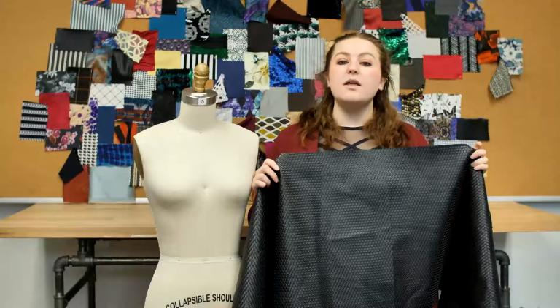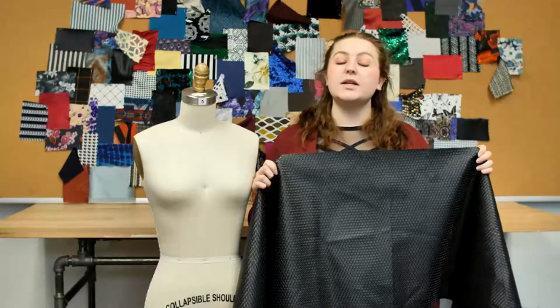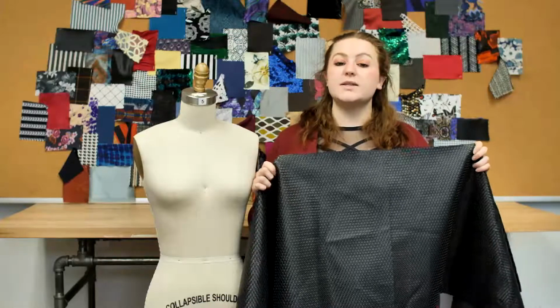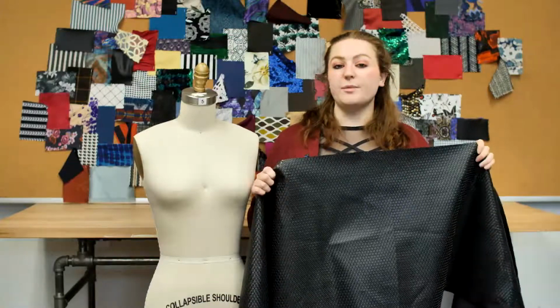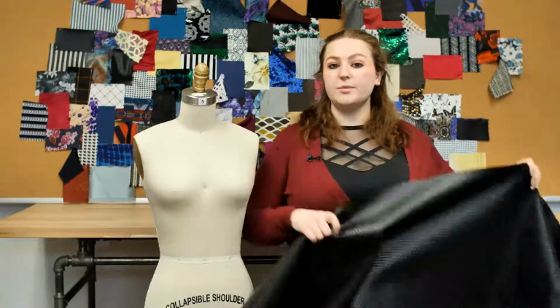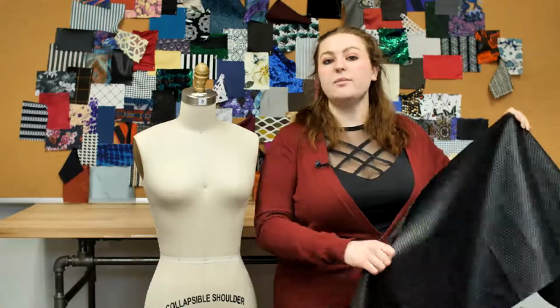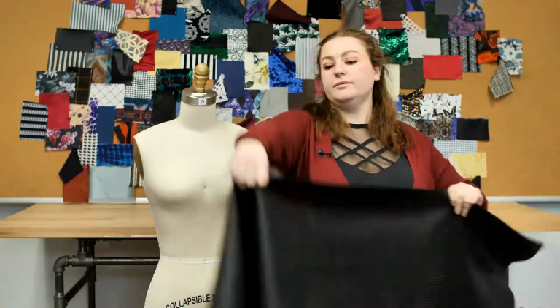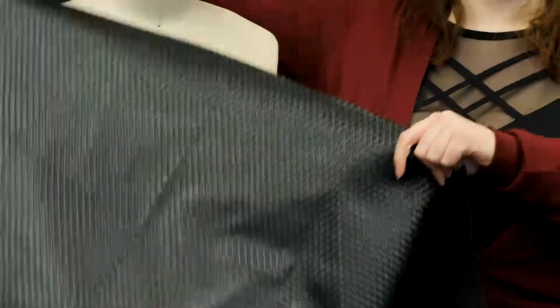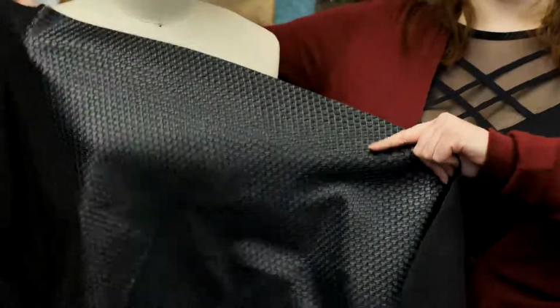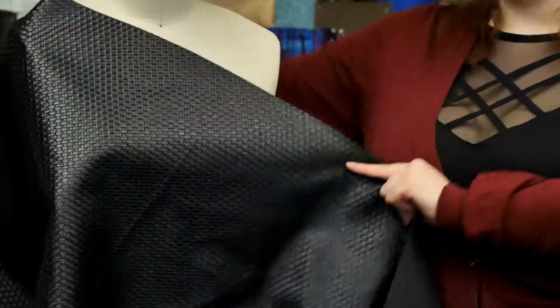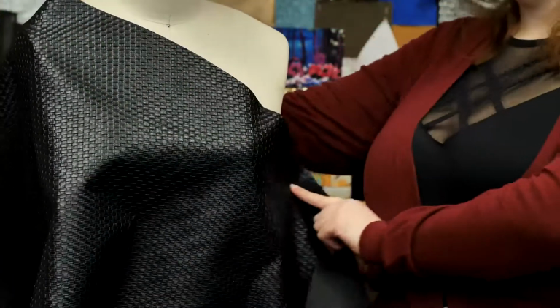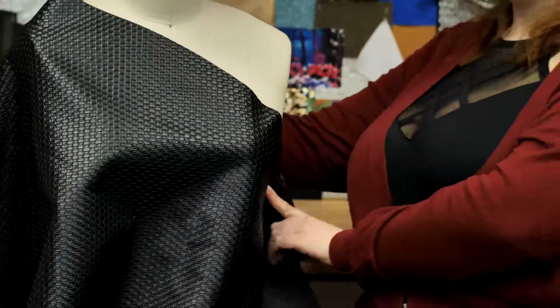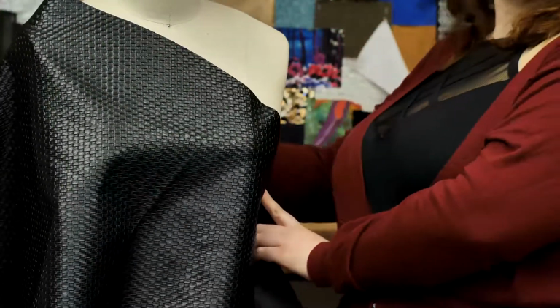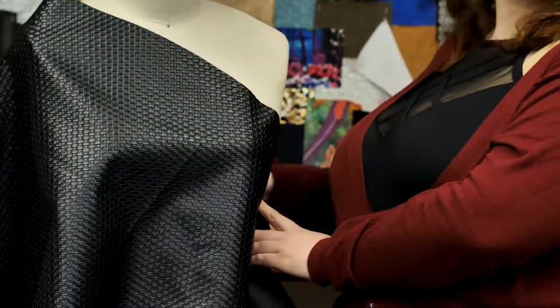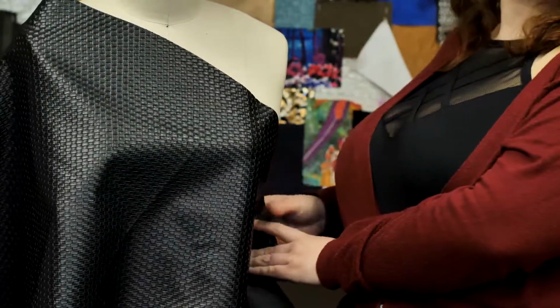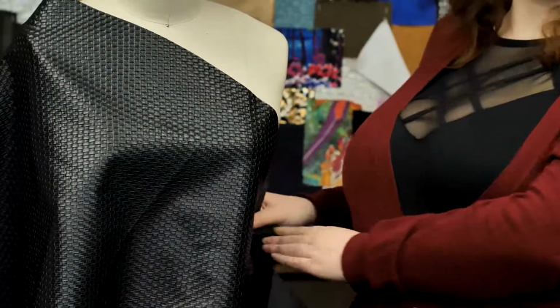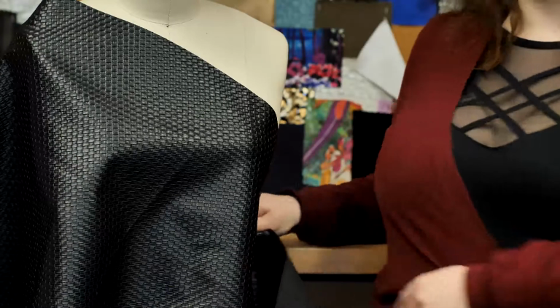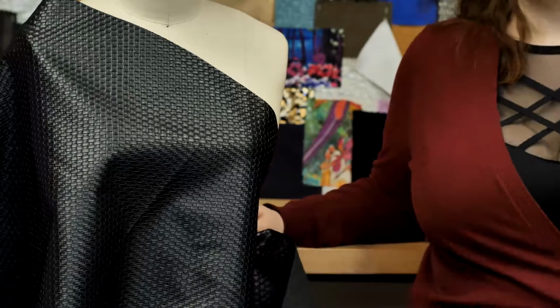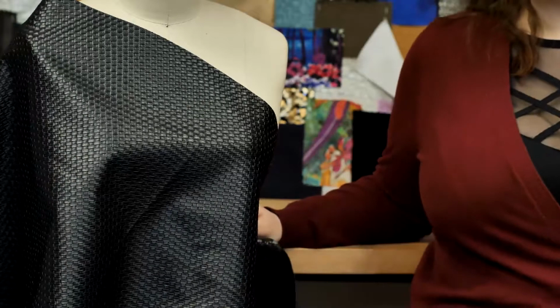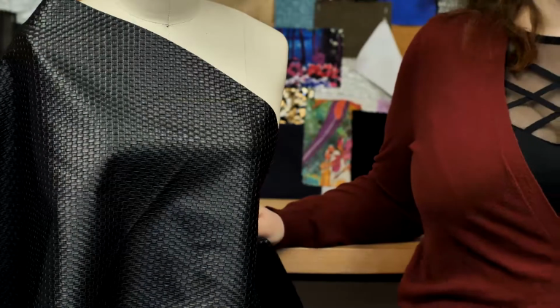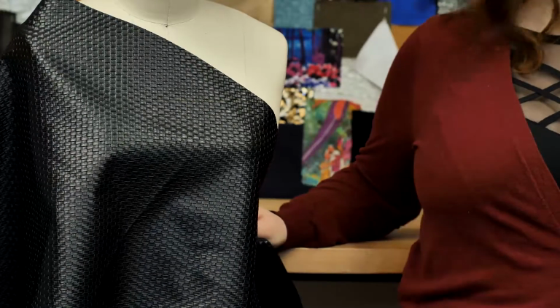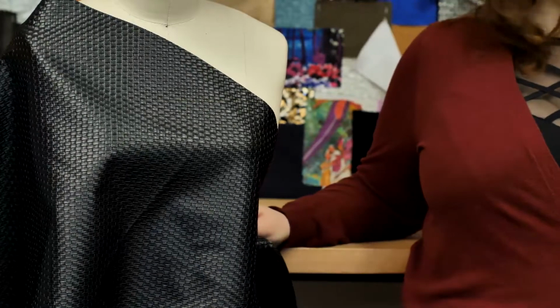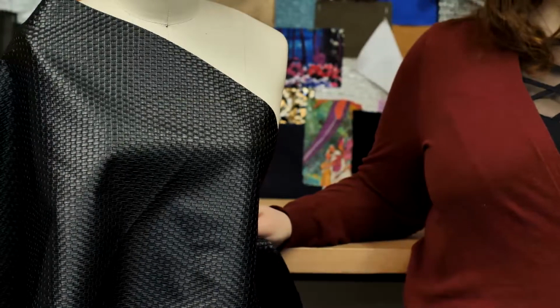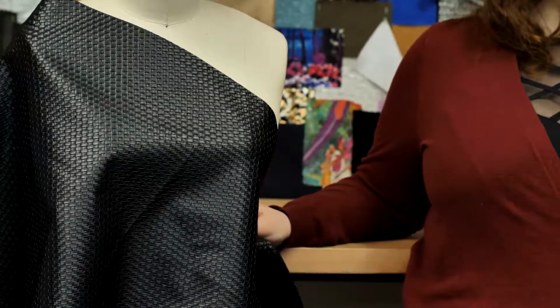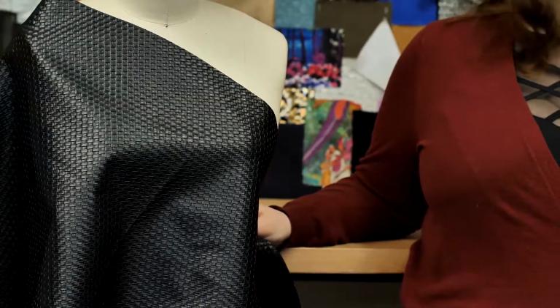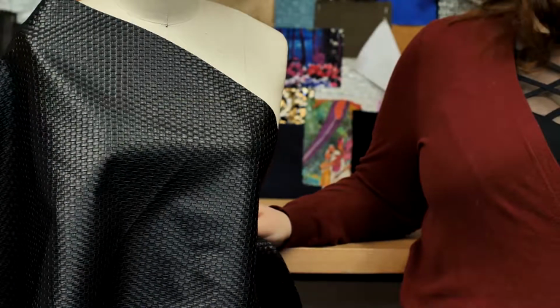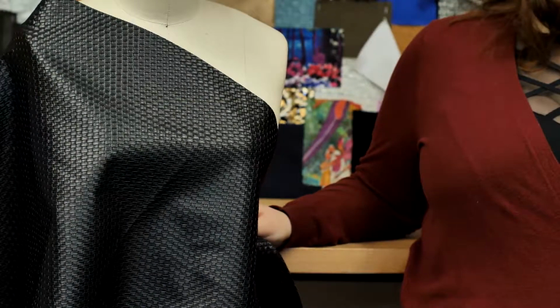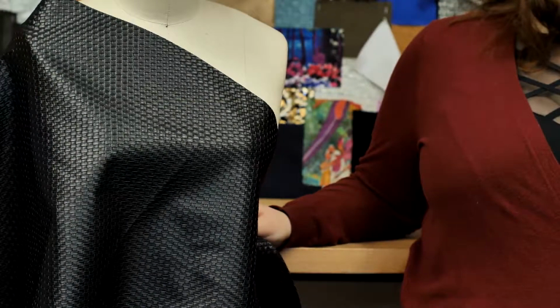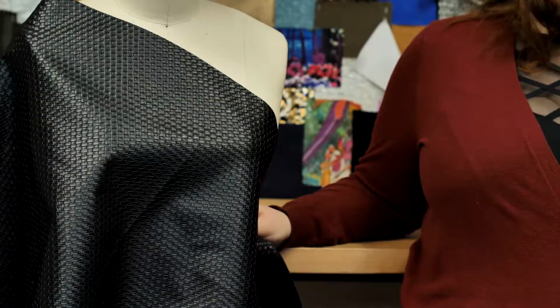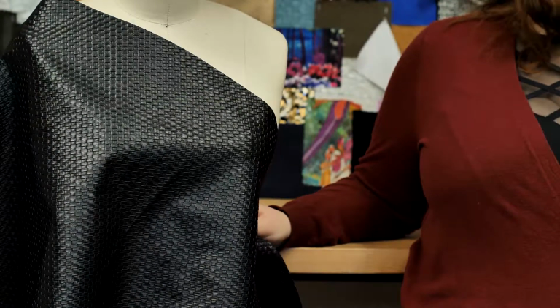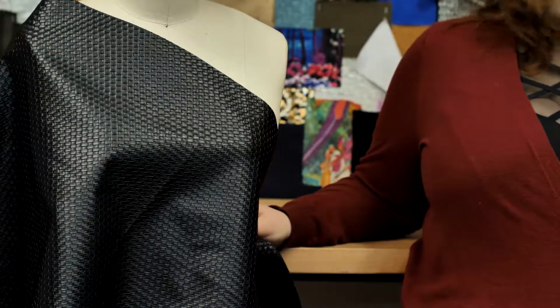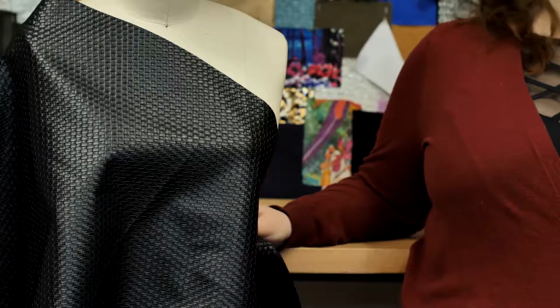This product has a stiff but malleable drape, and it would make the perfect funky A-line mini skirt and a matching crop top moto jacket, paired with a red velvet tank top and some spiky heels.